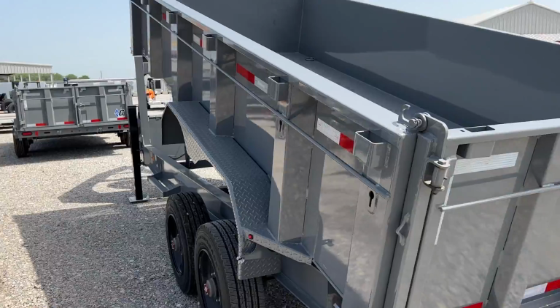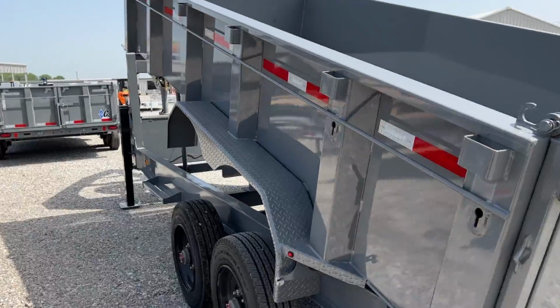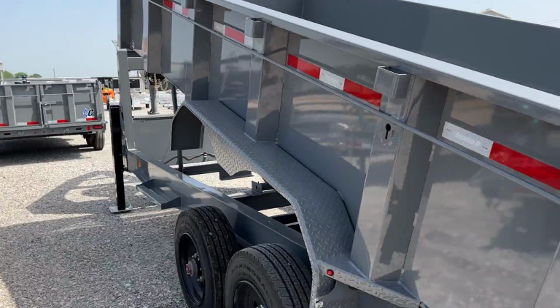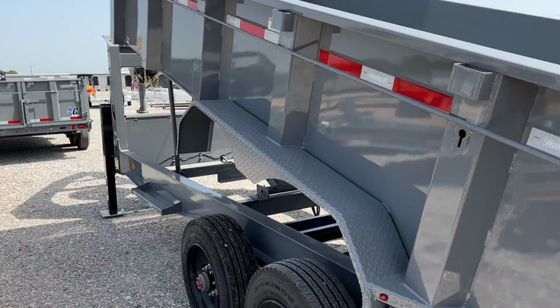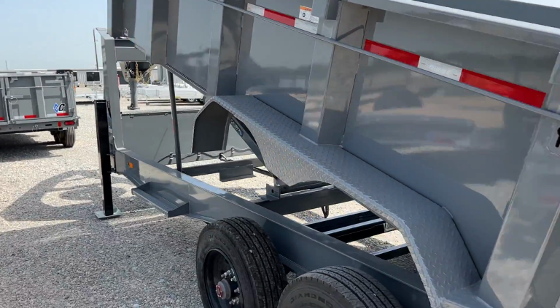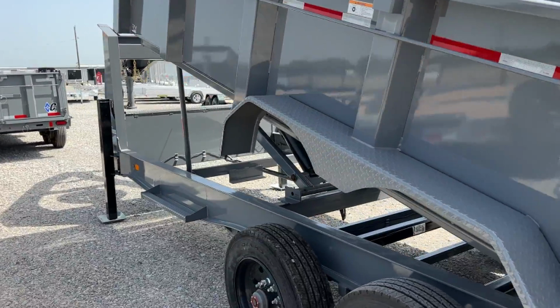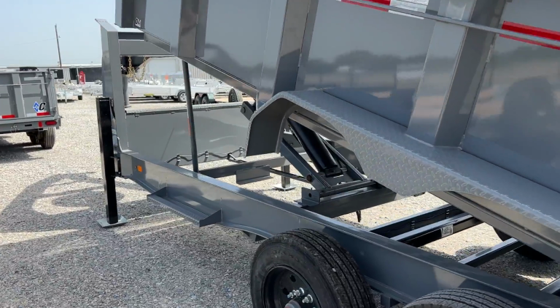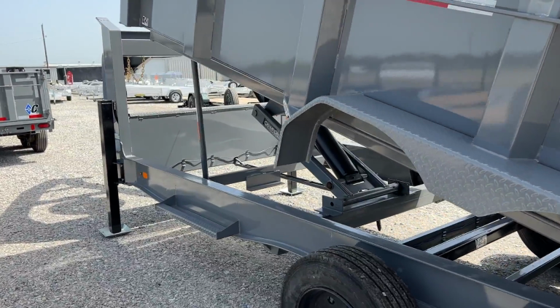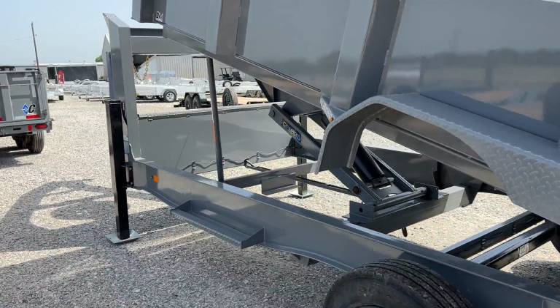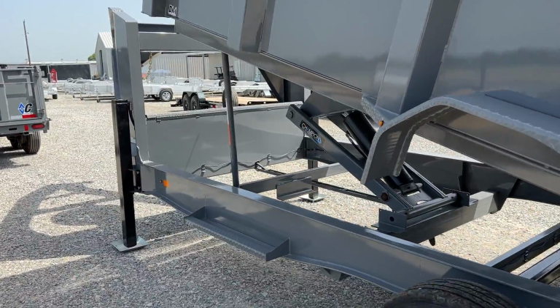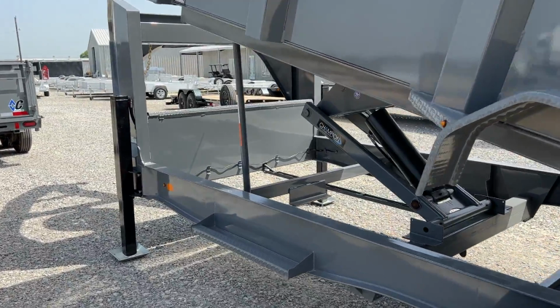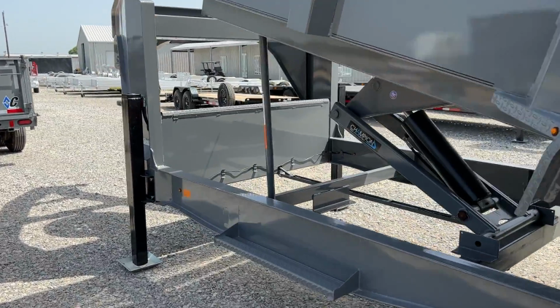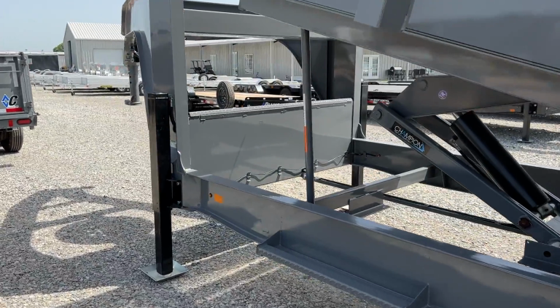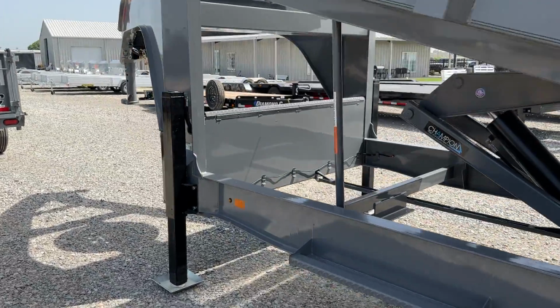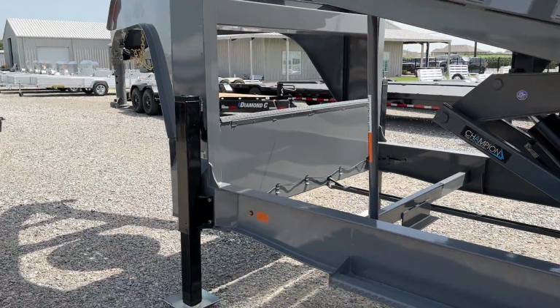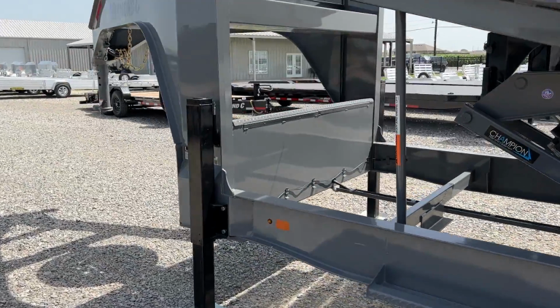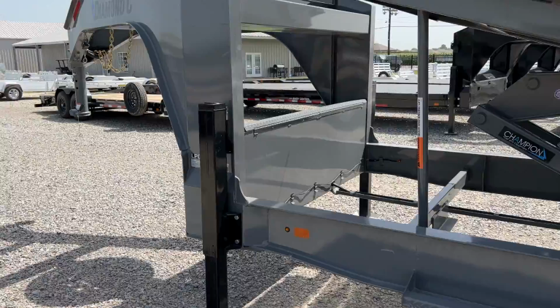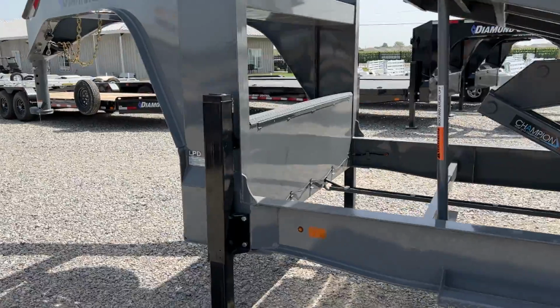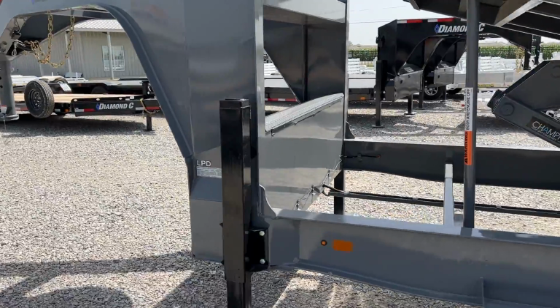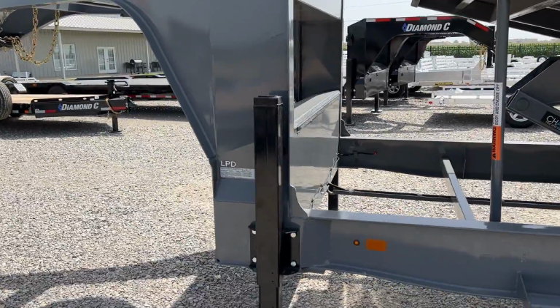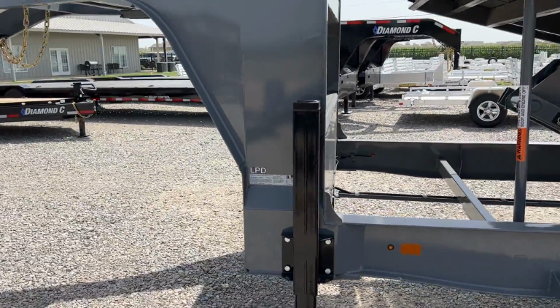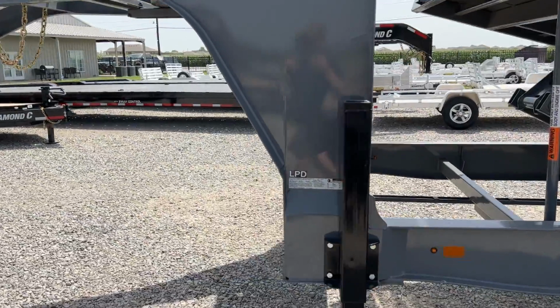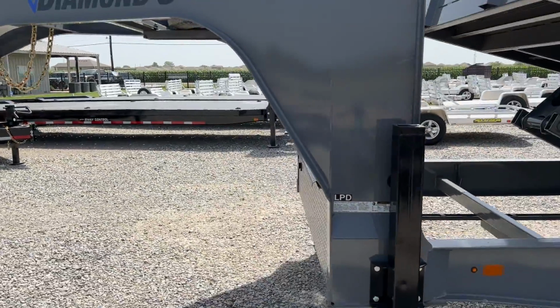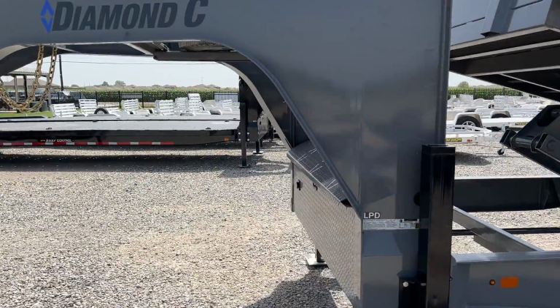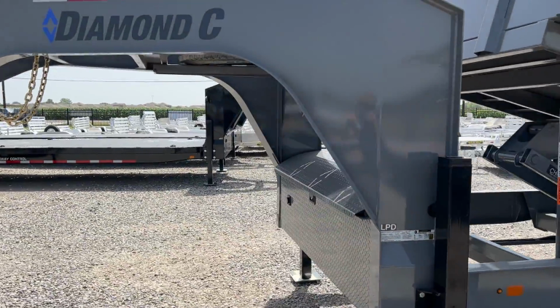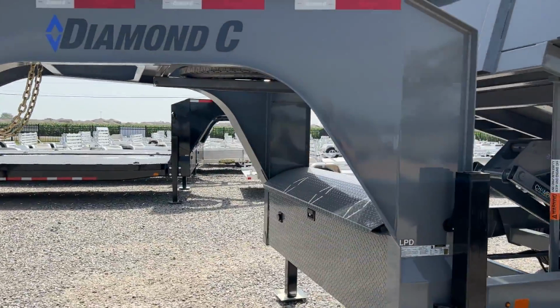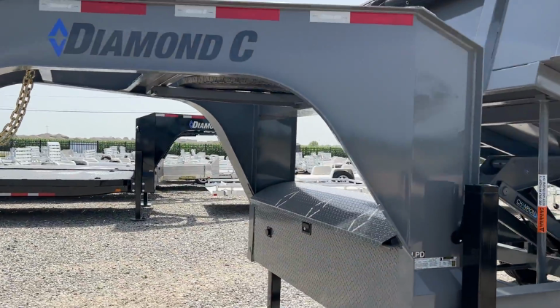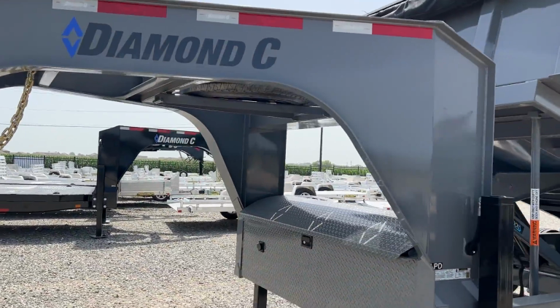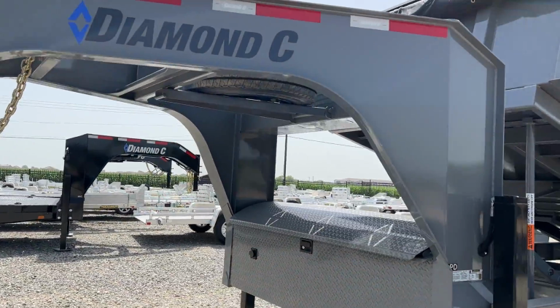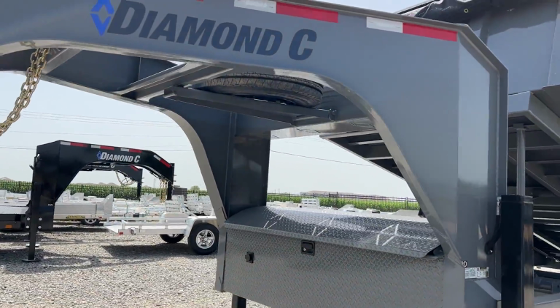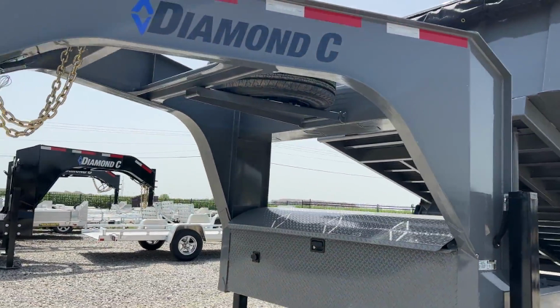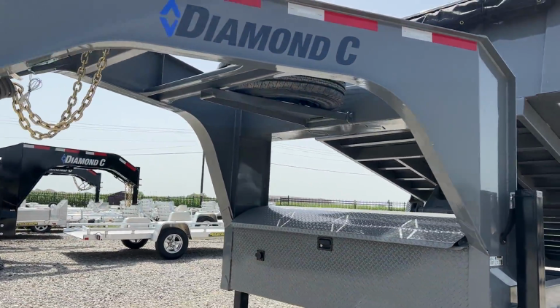Over here on the passenger side, you've got a 36 inch sidestep. It also features dual hydraulic jacks on the front, and a fold-down spare up in the Gooseneck.